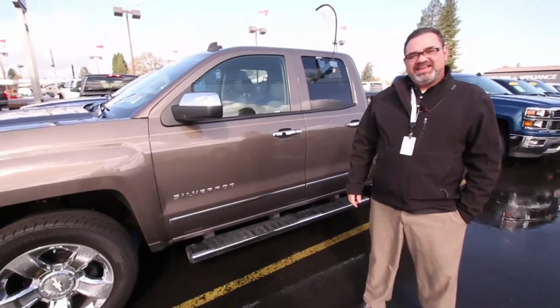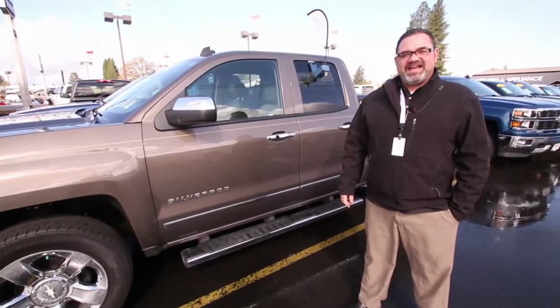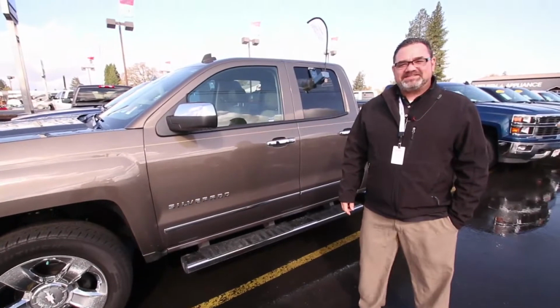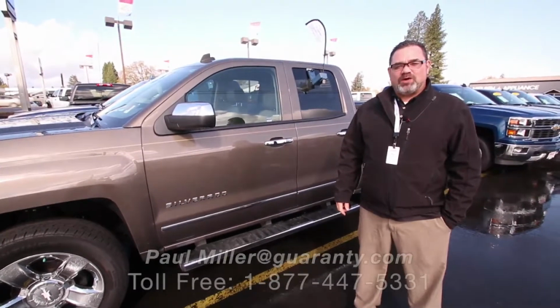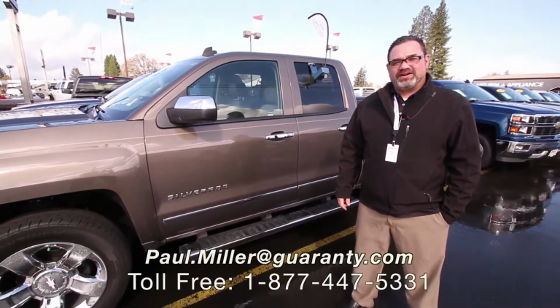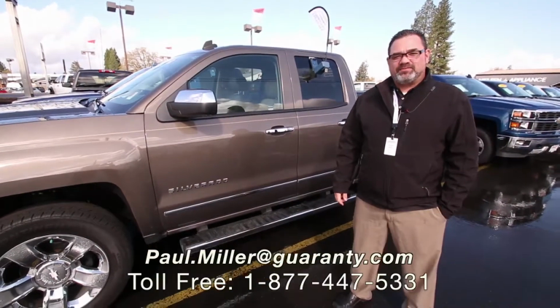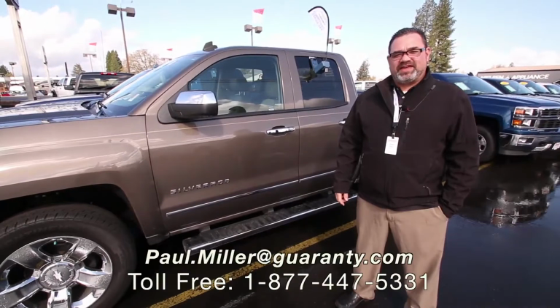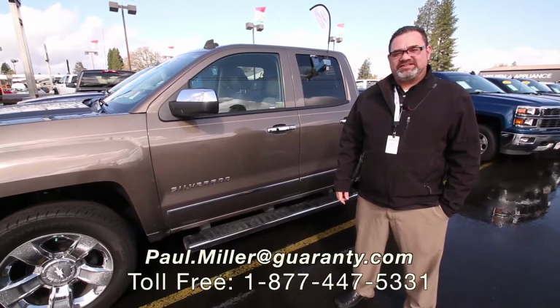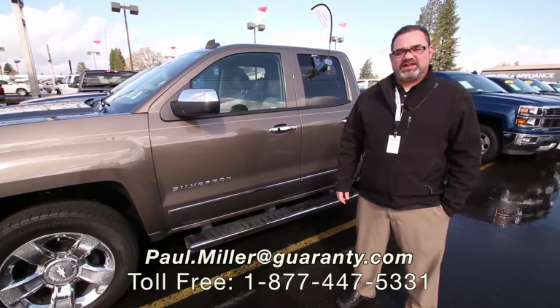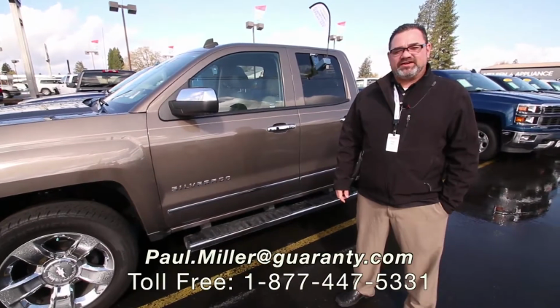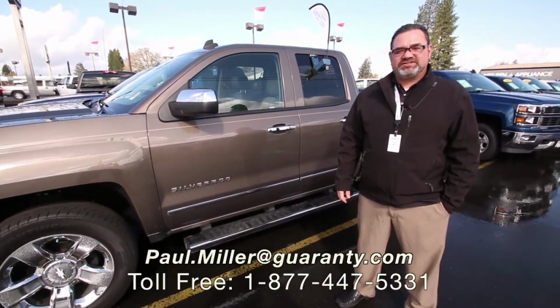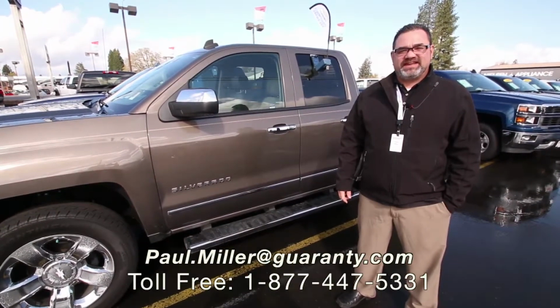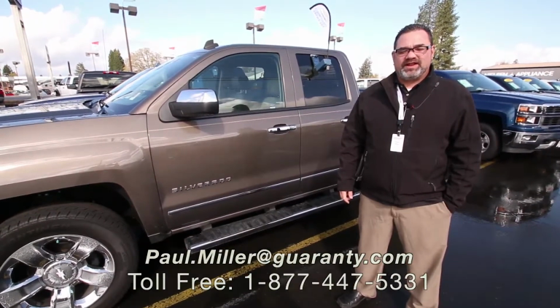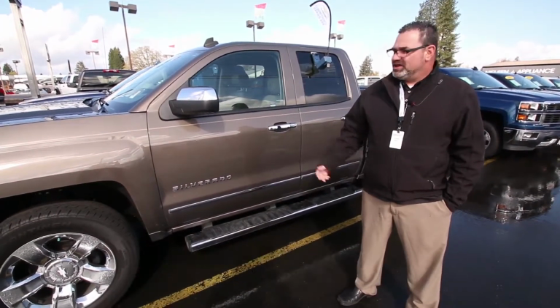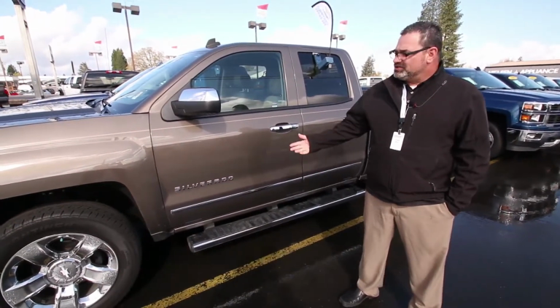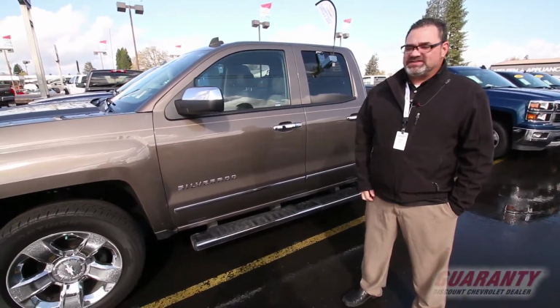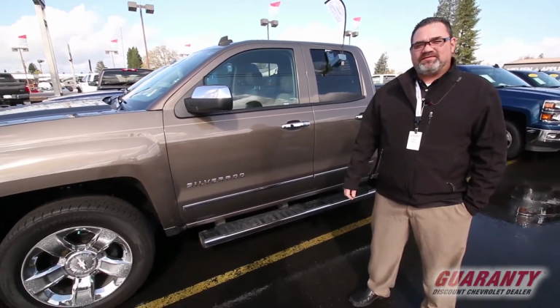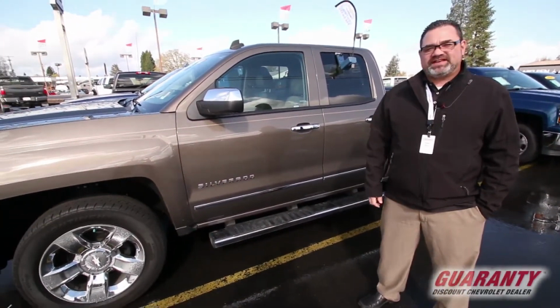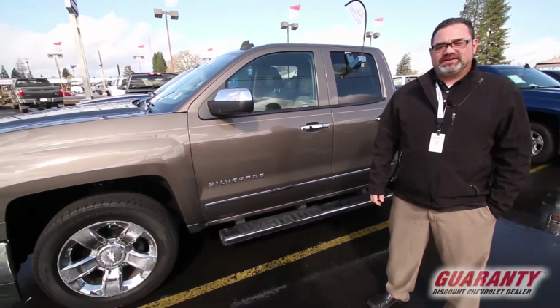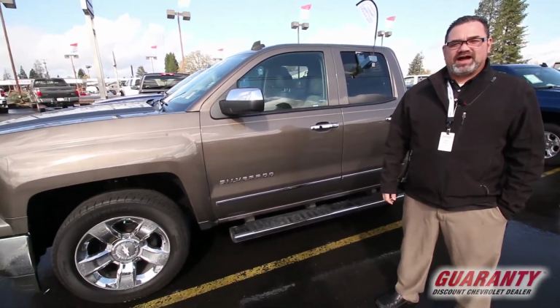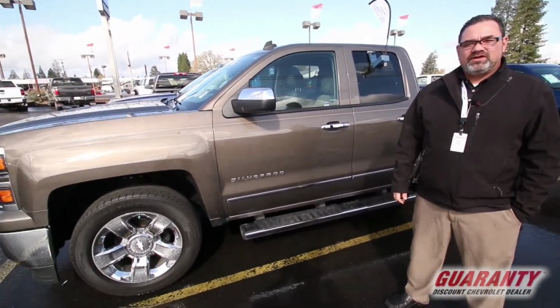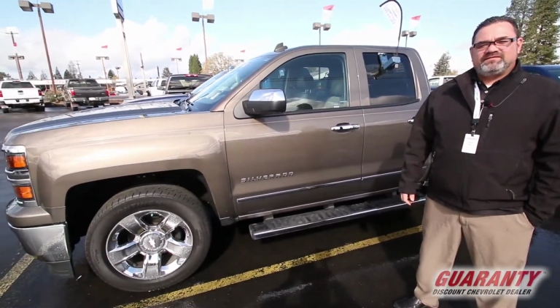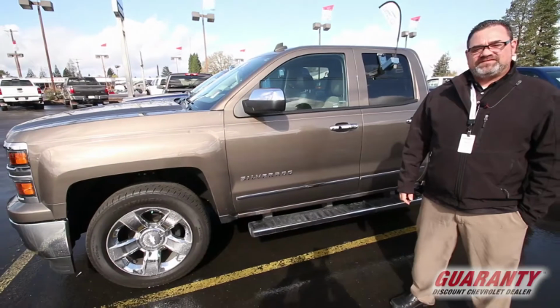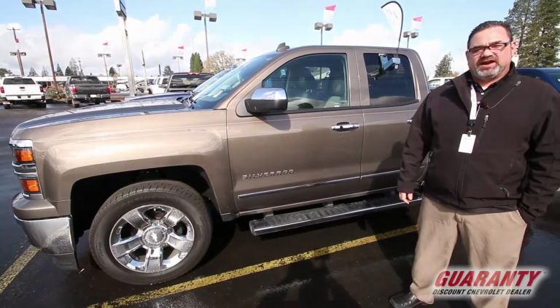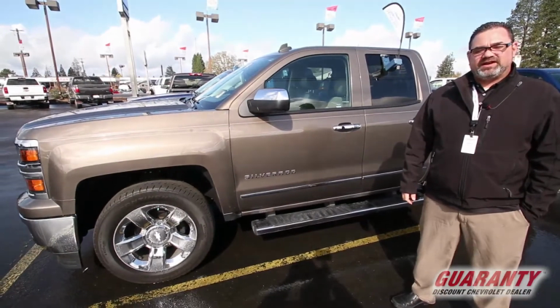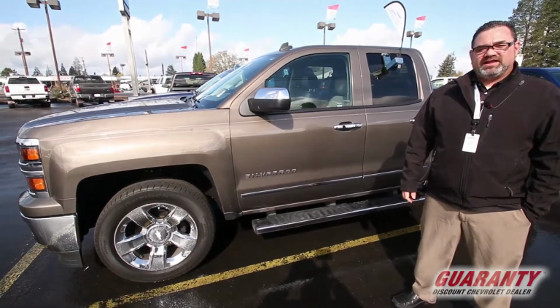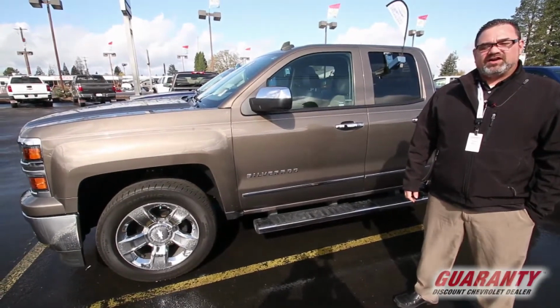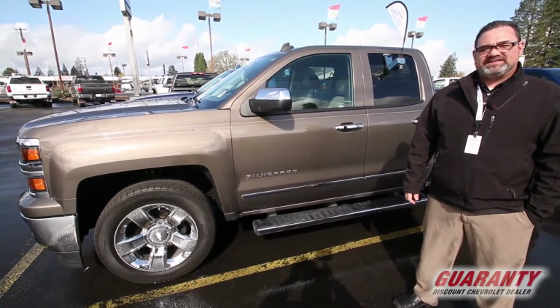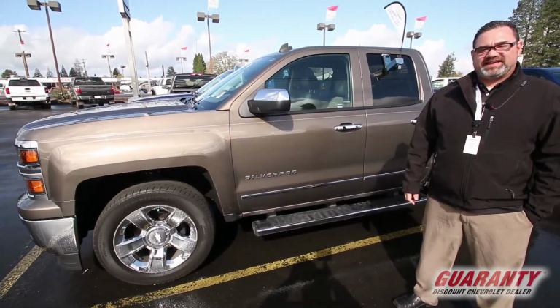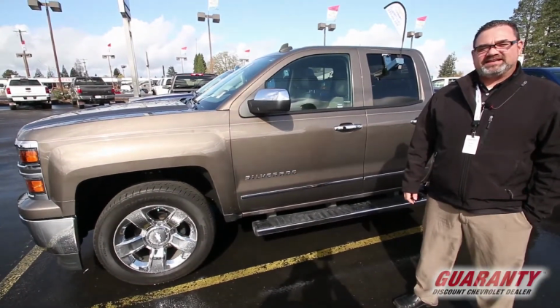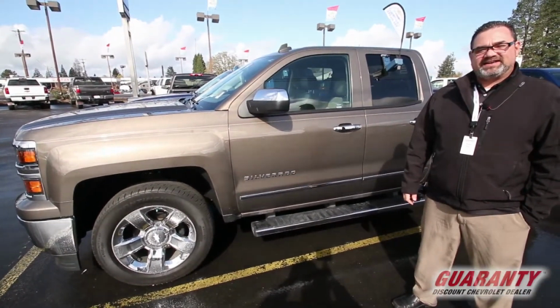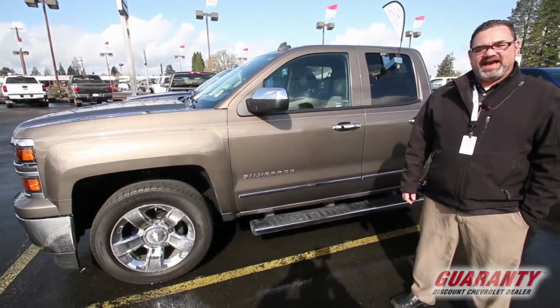Hey guys, Paul Miller again with Guaranty Chevrolet here in Junction City. I want to show you this 2014 Silverado 1500 LTZ extended cab.